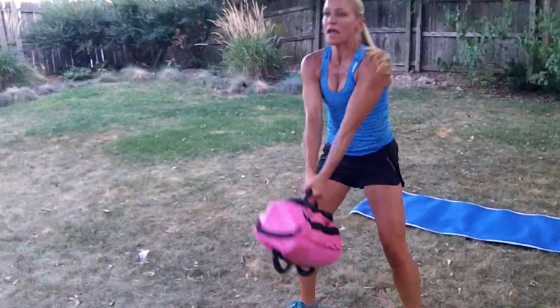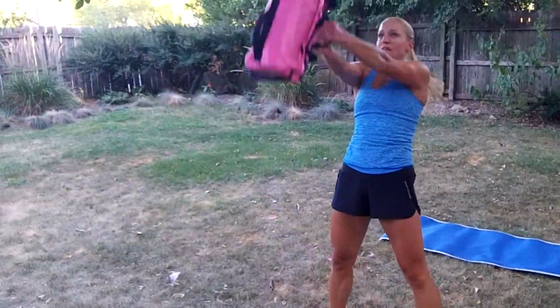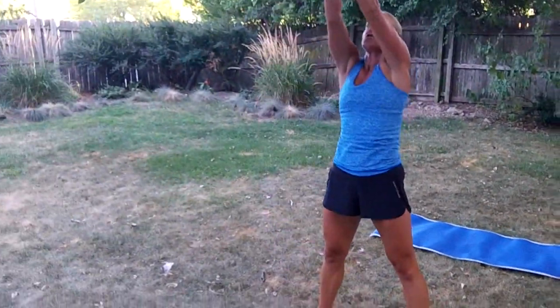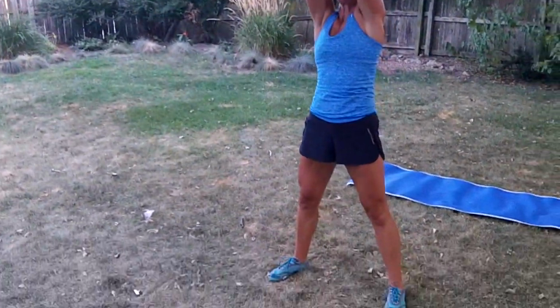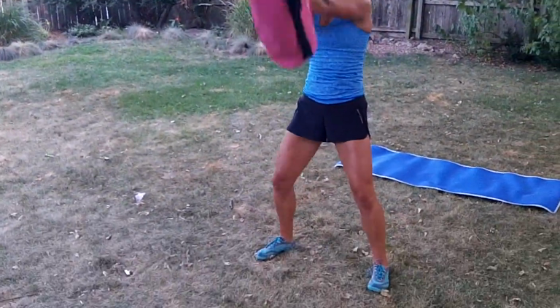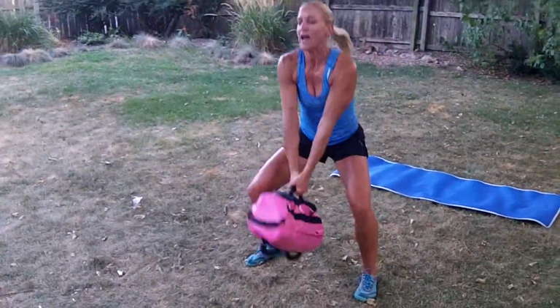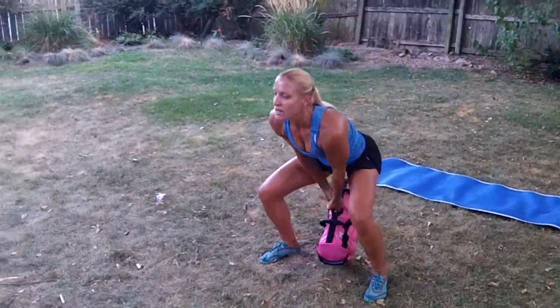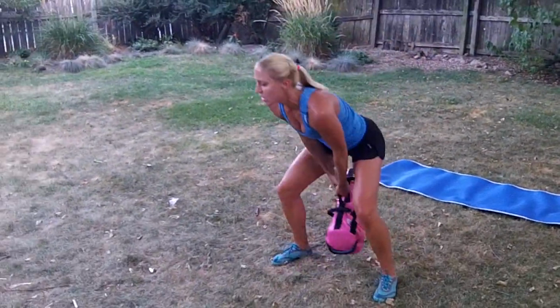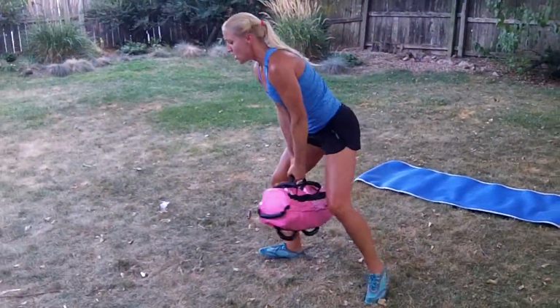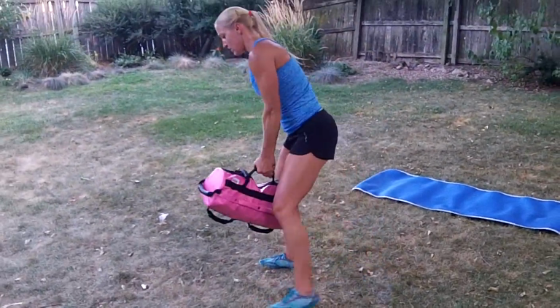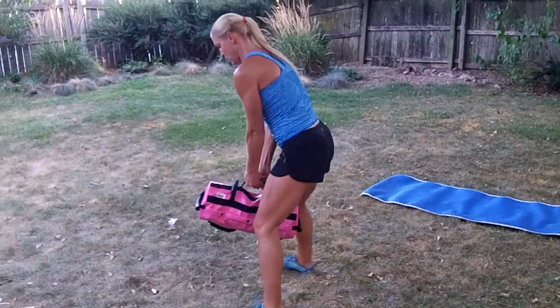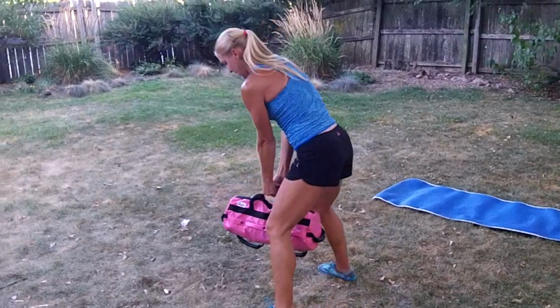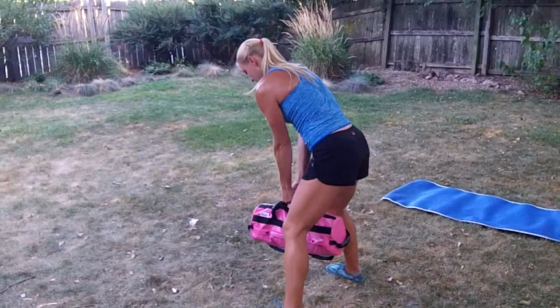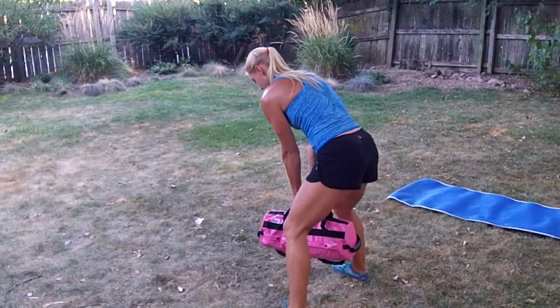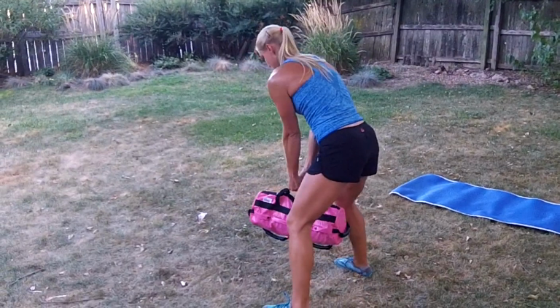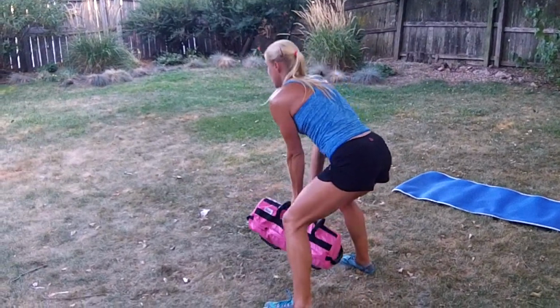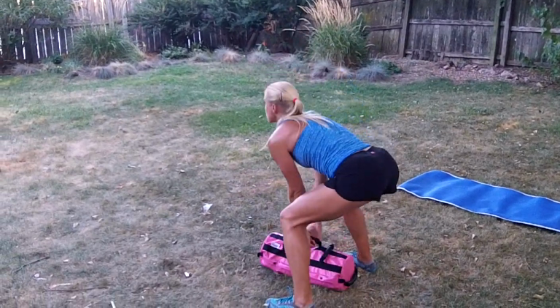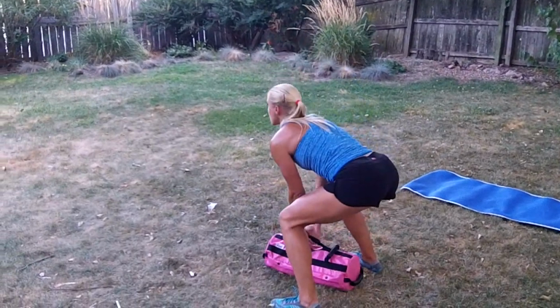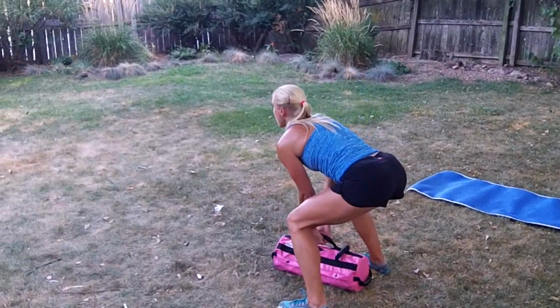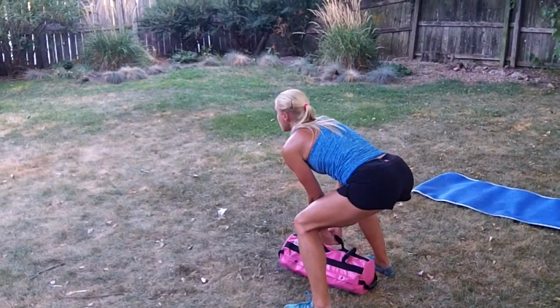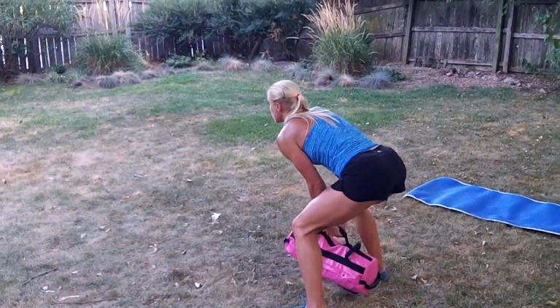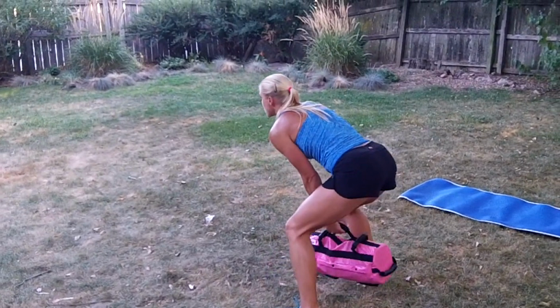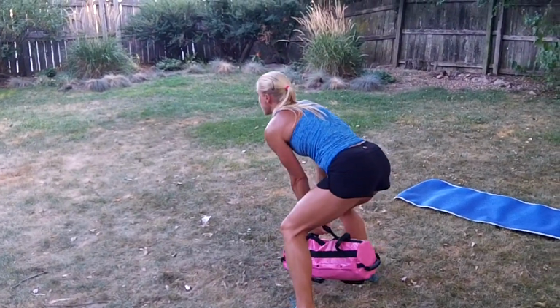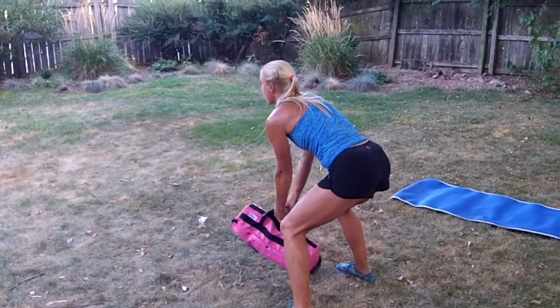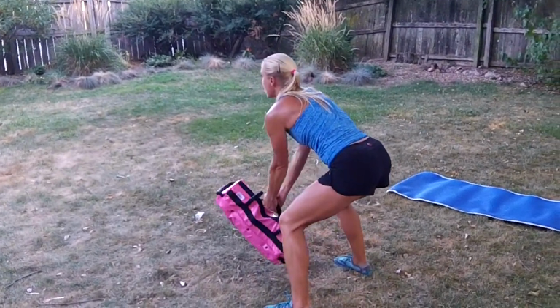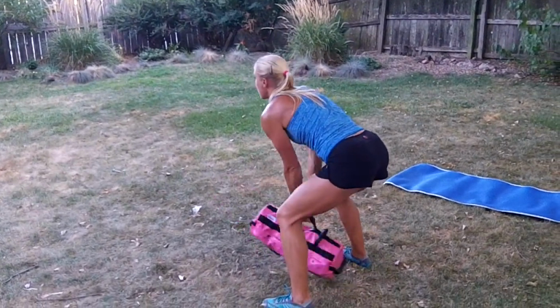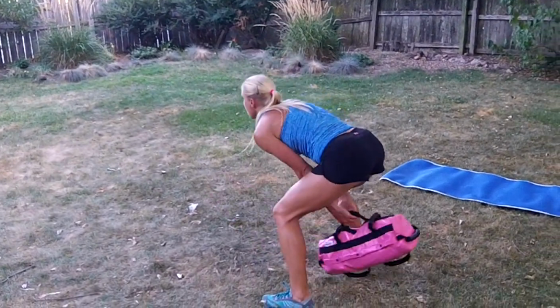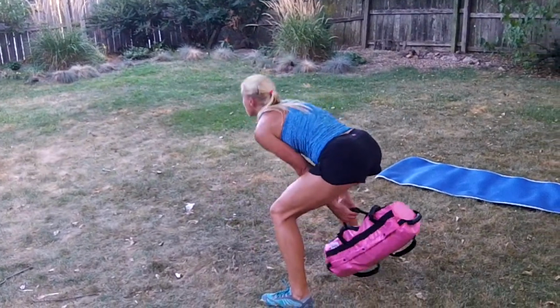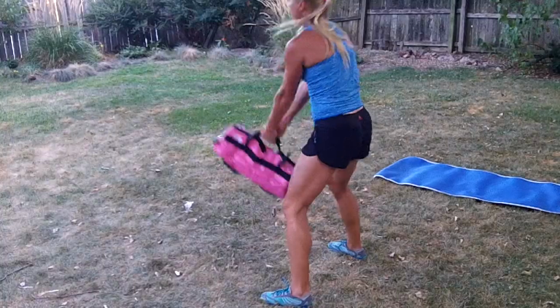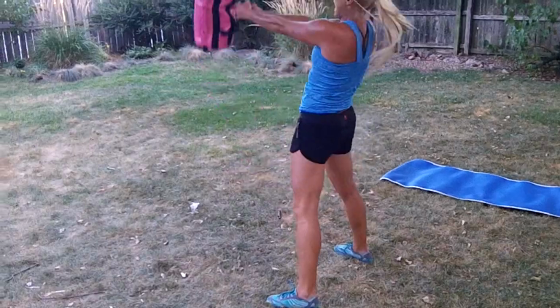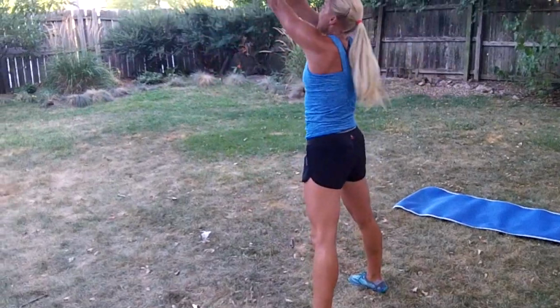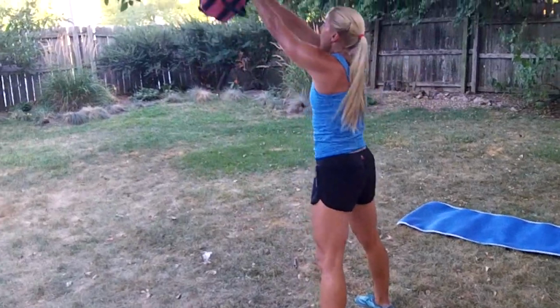And I'll show you from the side what that looks like. Start low, swing it back, up high.